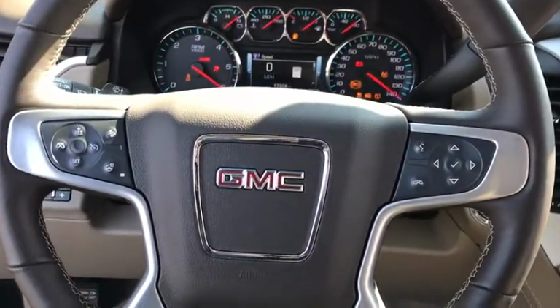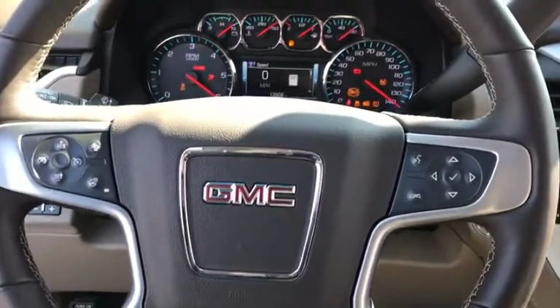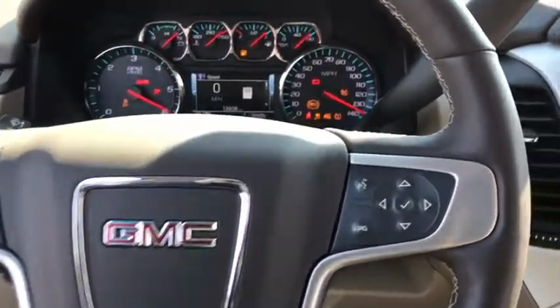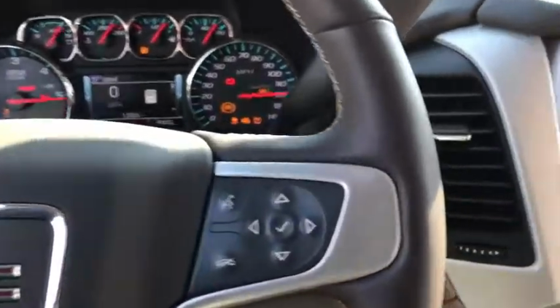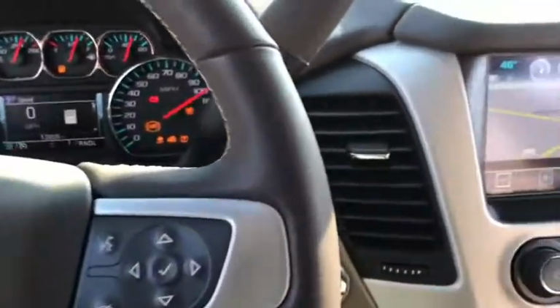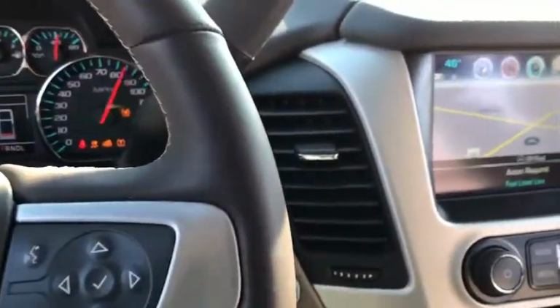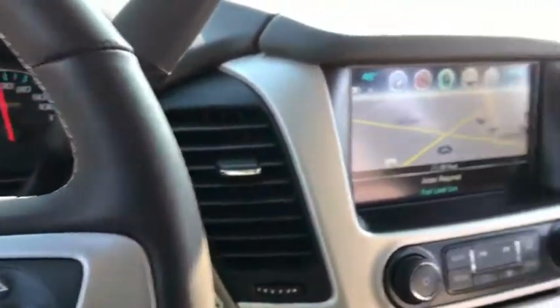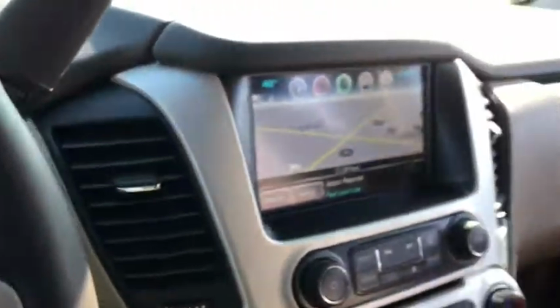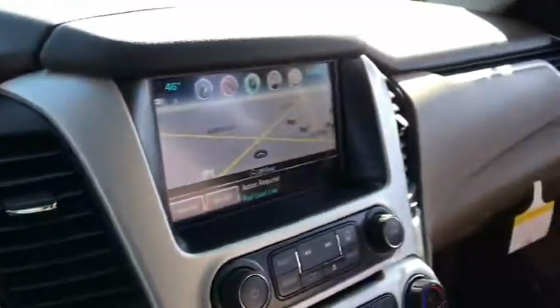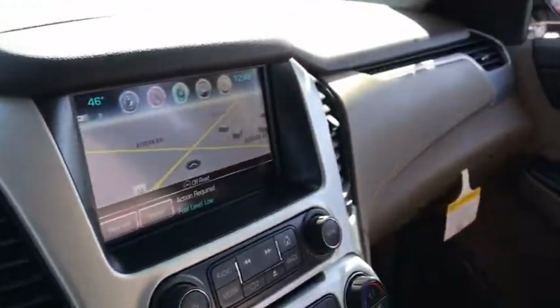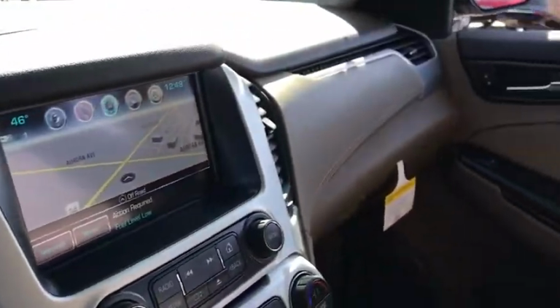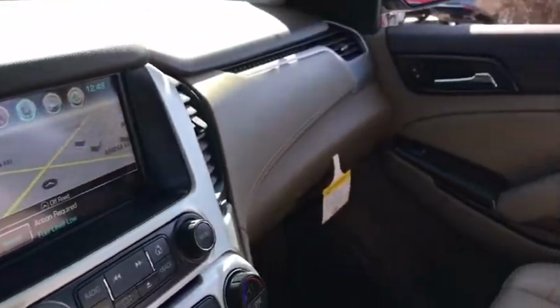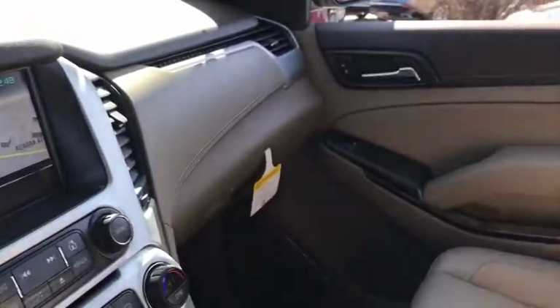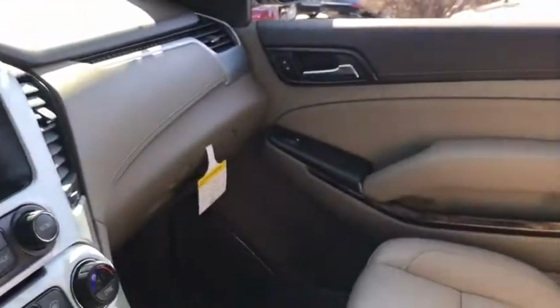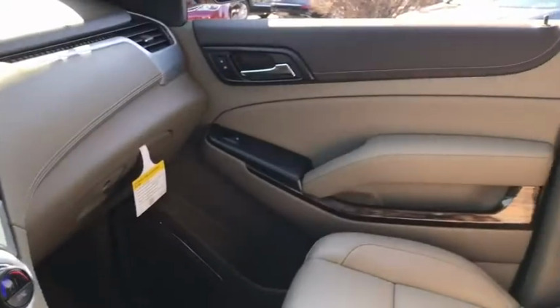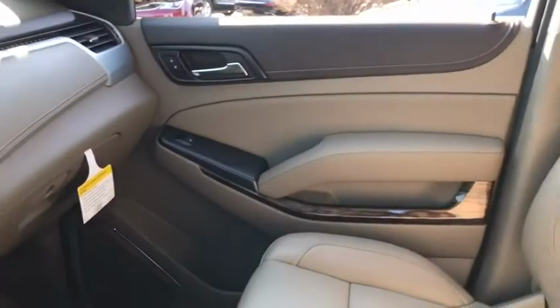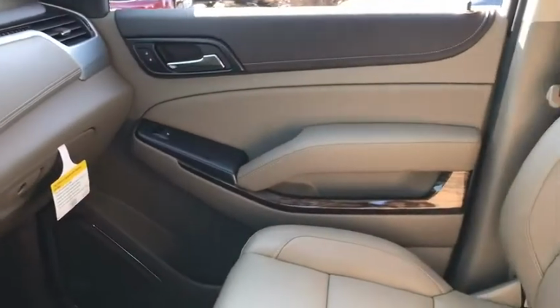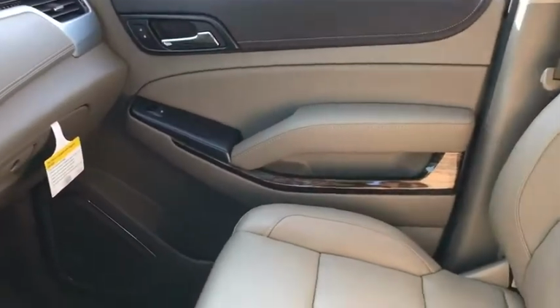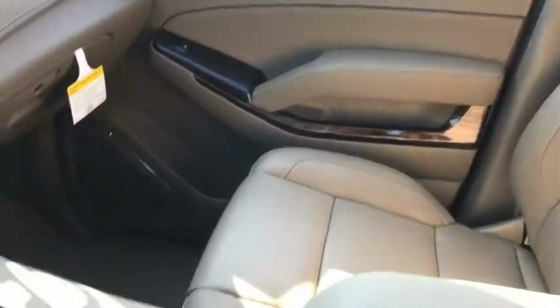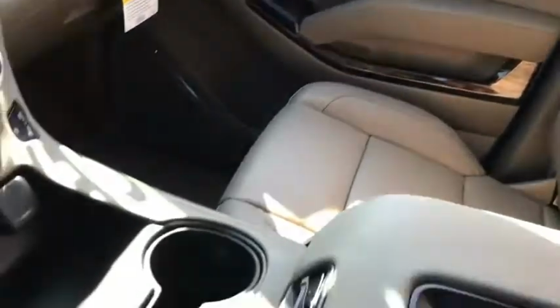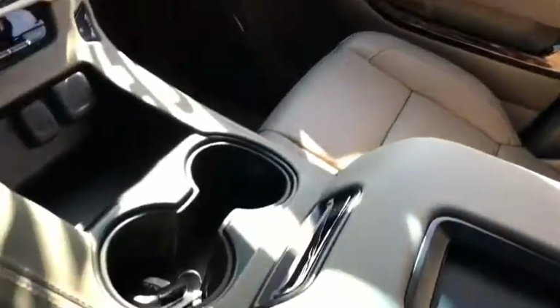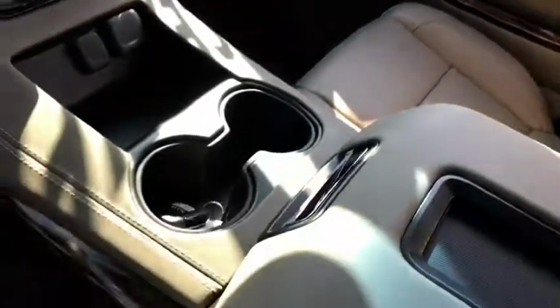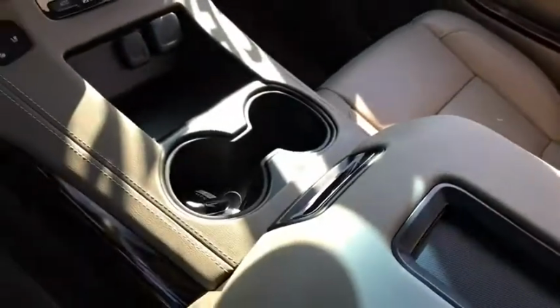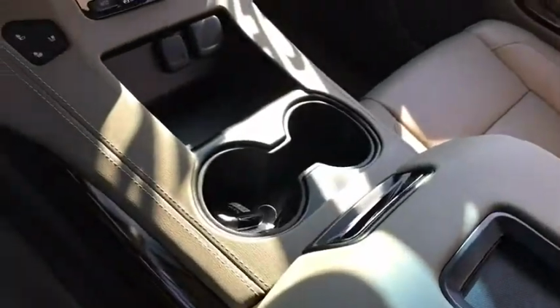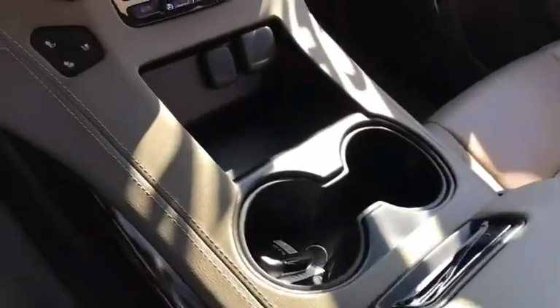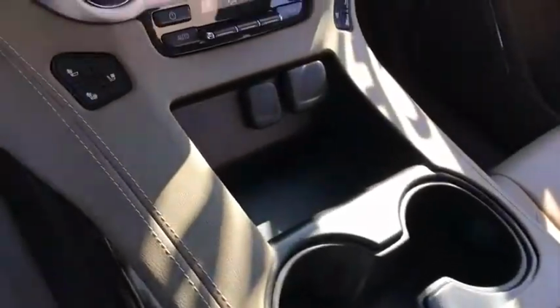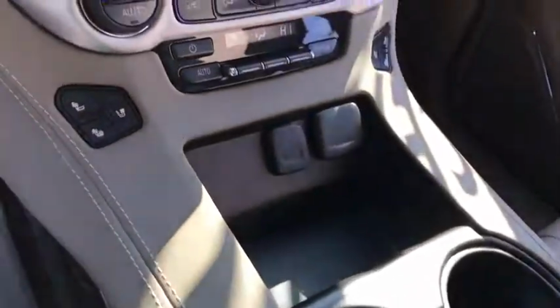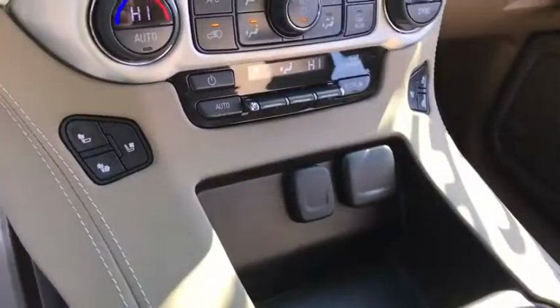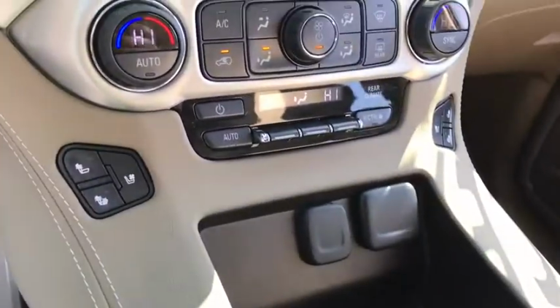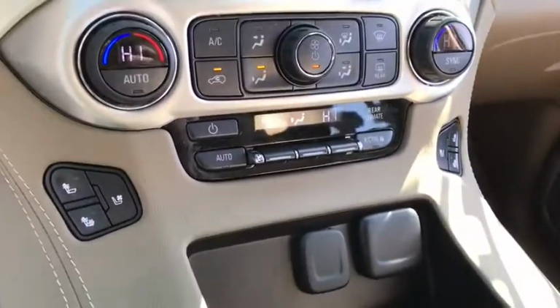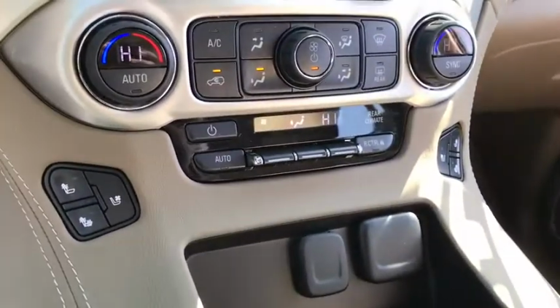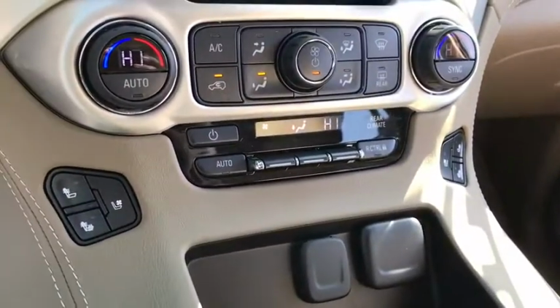Power liftgate, backup camera, leather wrapped steering wheel, Bluetooth, power steering, adjustable steering wheel, four-wheel drive, keyless start, floor mats, cruise control.